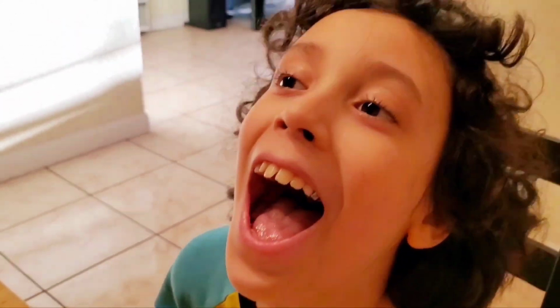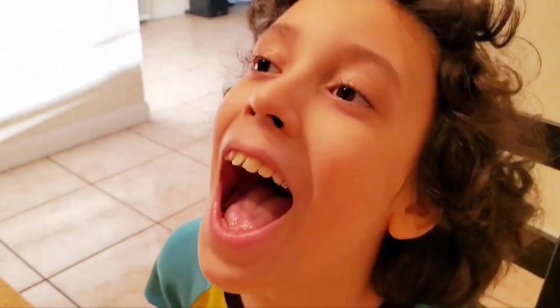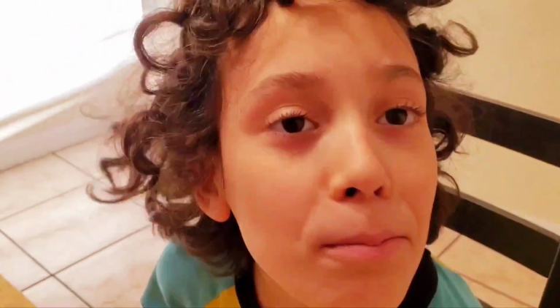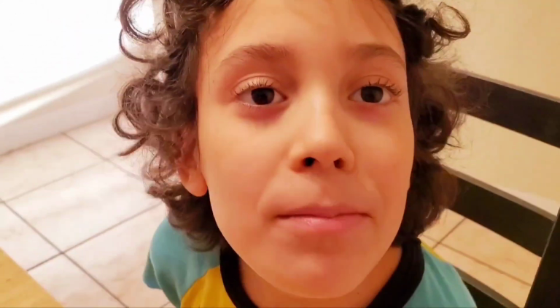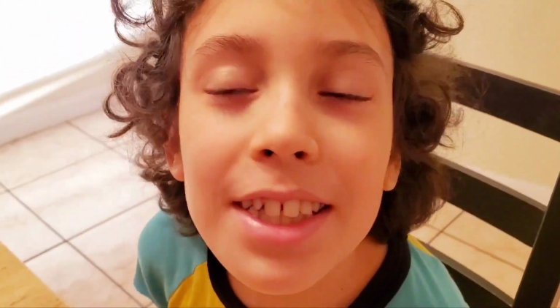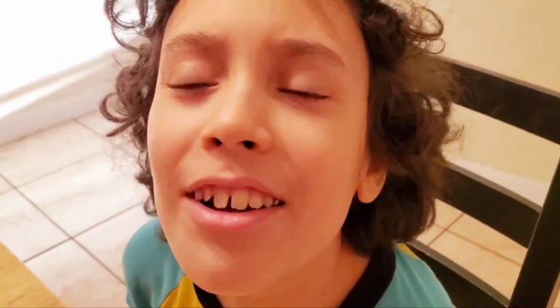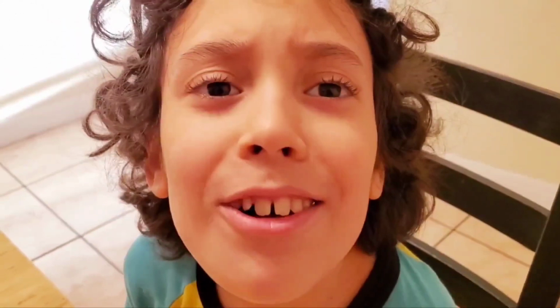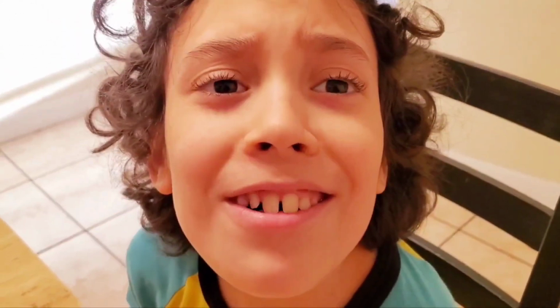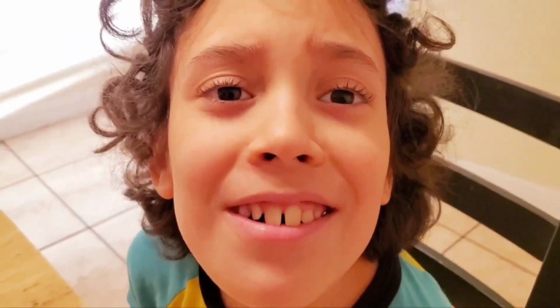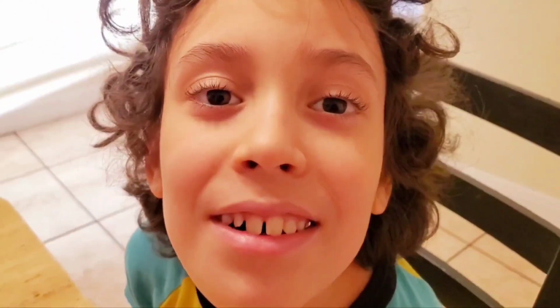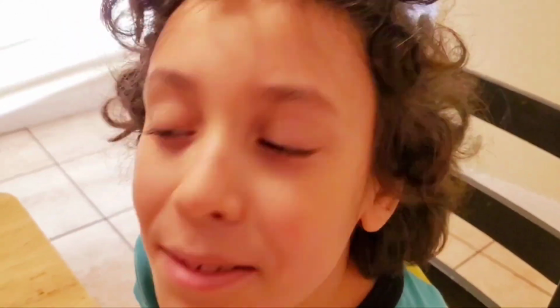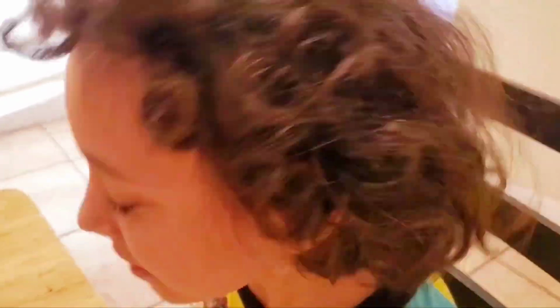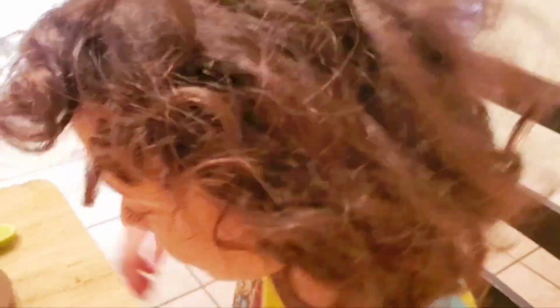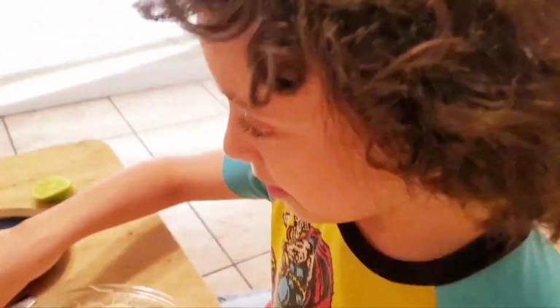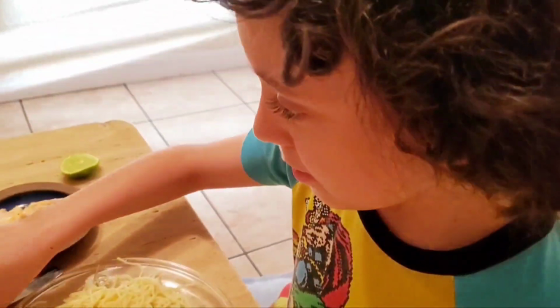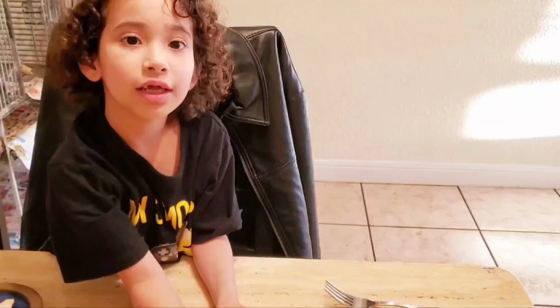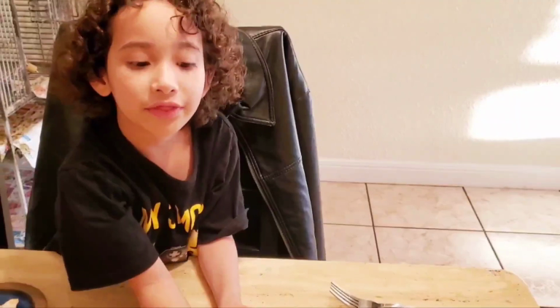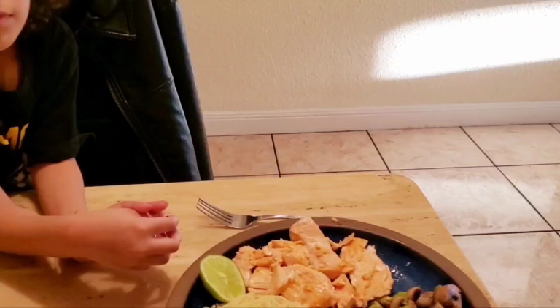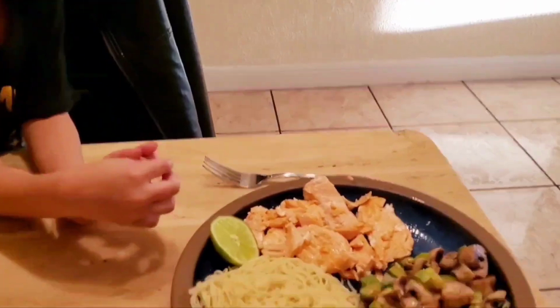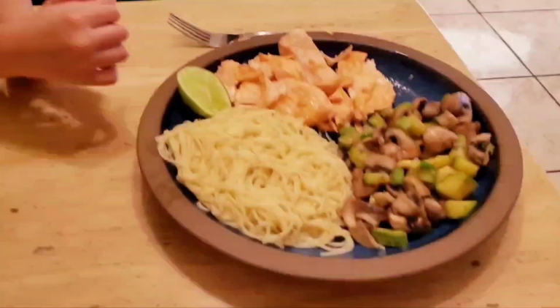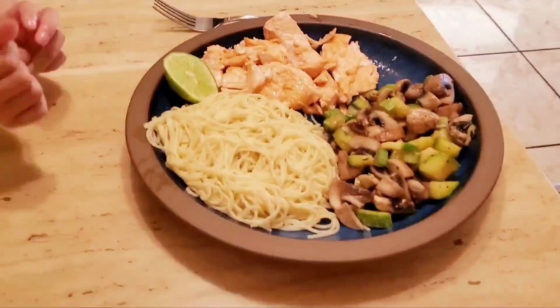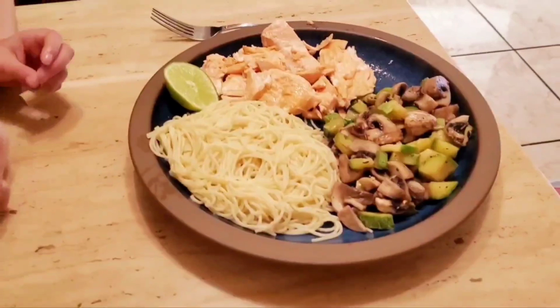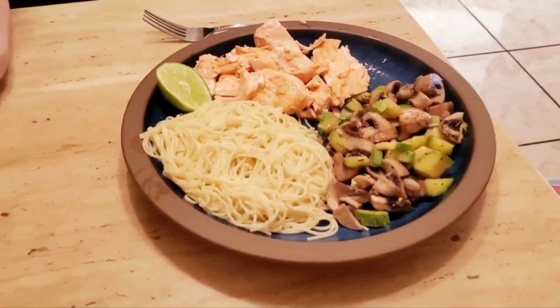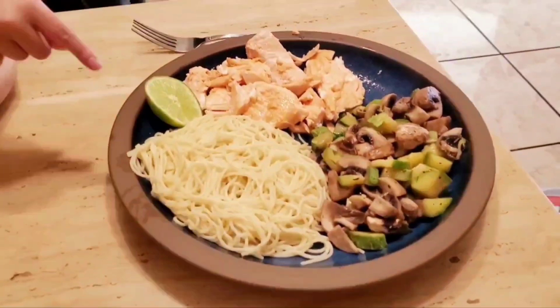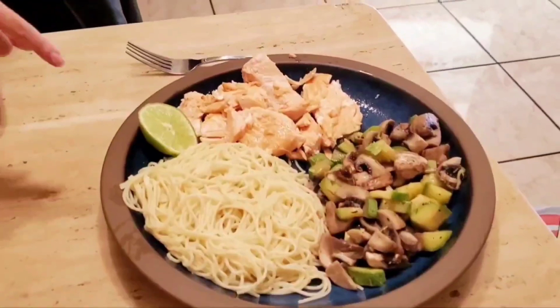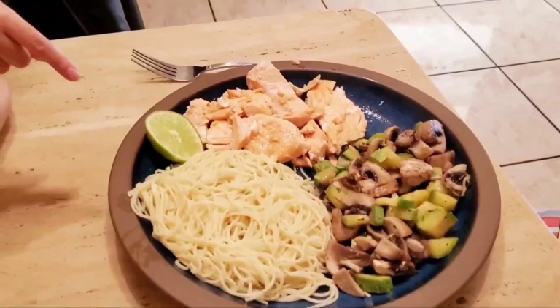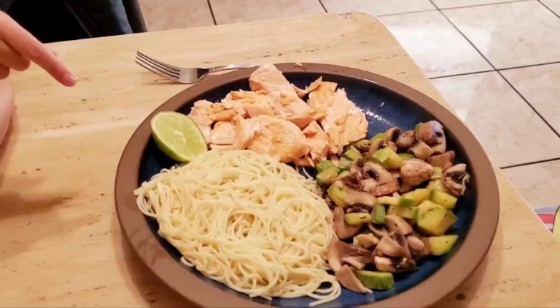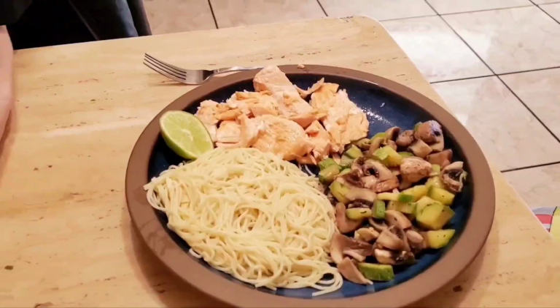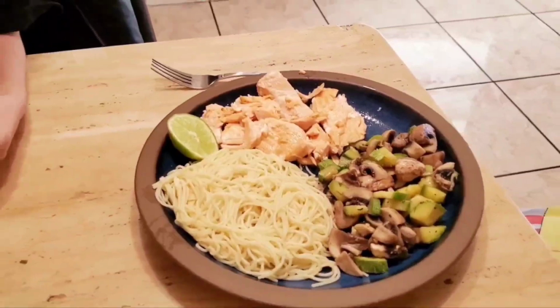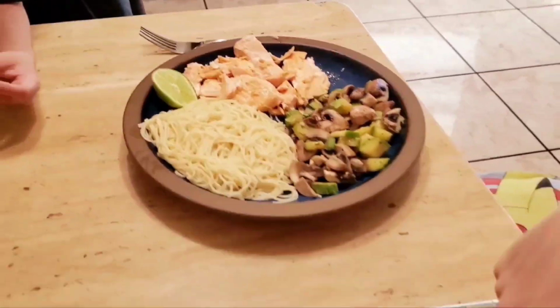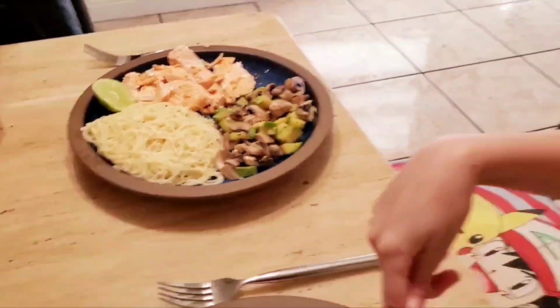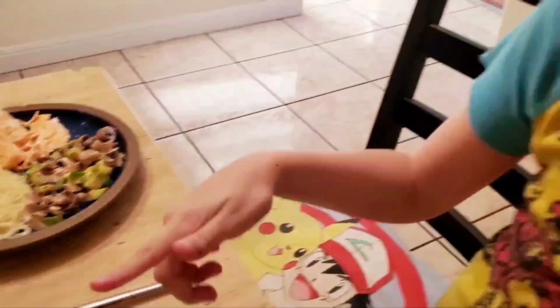Que rico. Que rico. This is Daddy's food. And this is Mom's food.